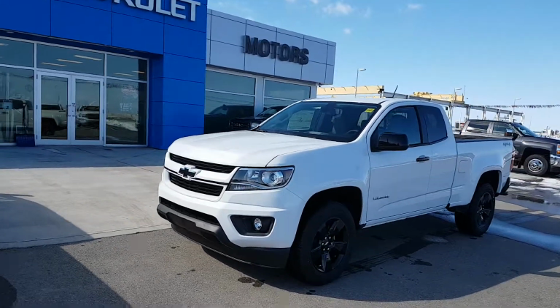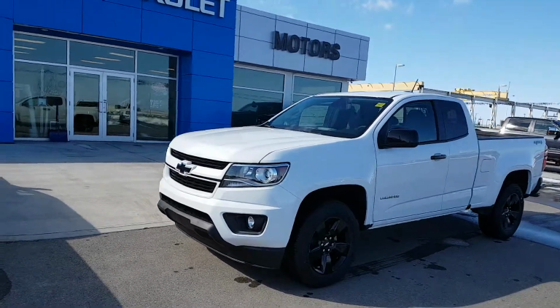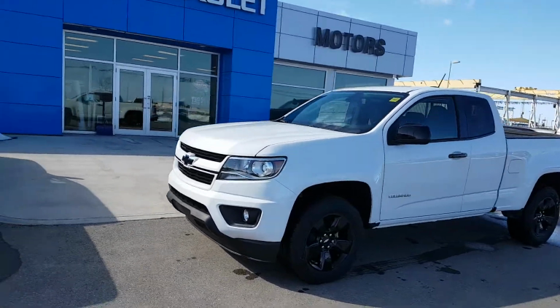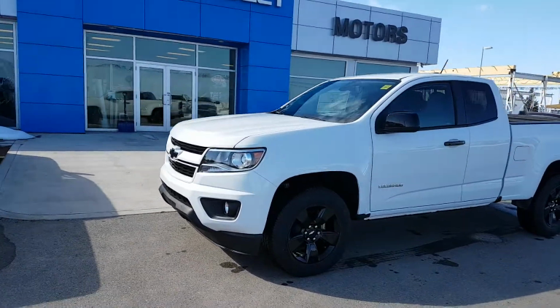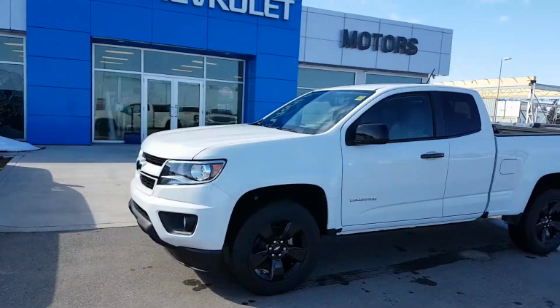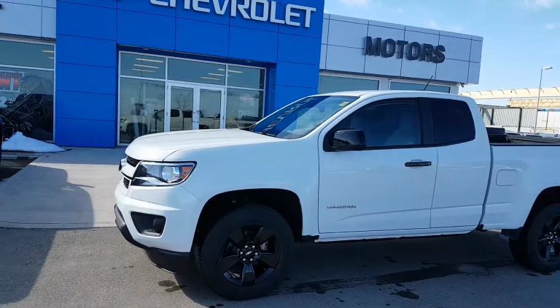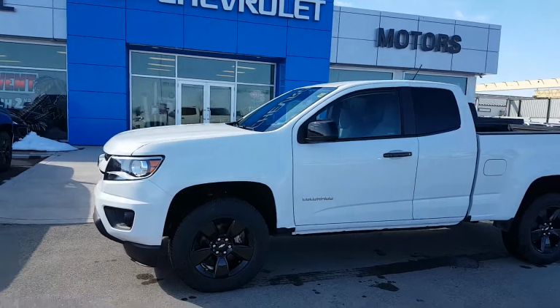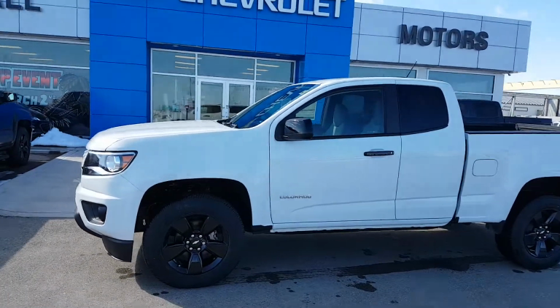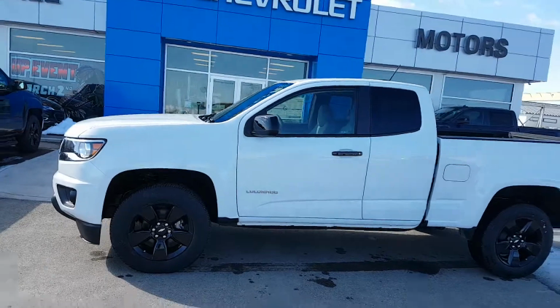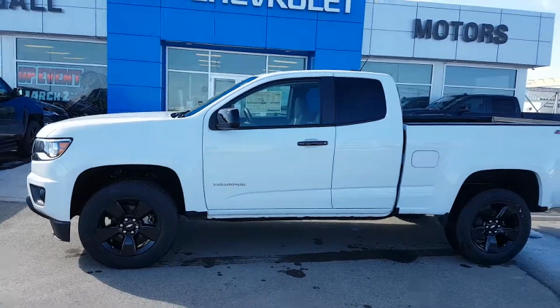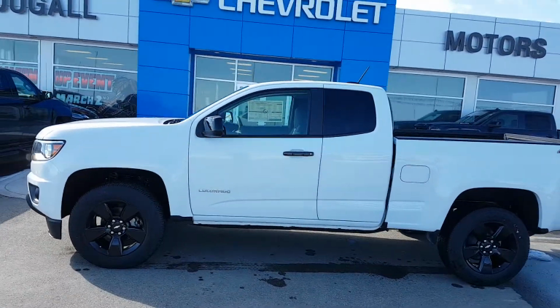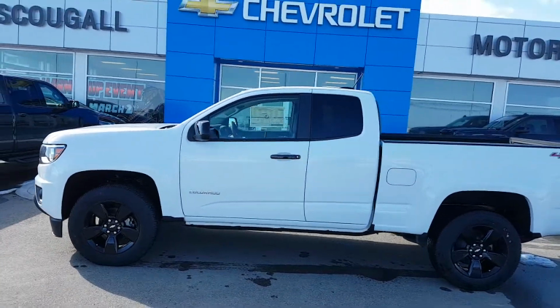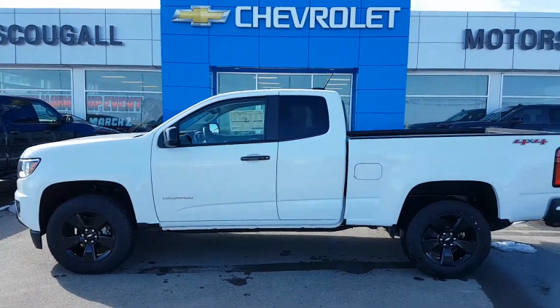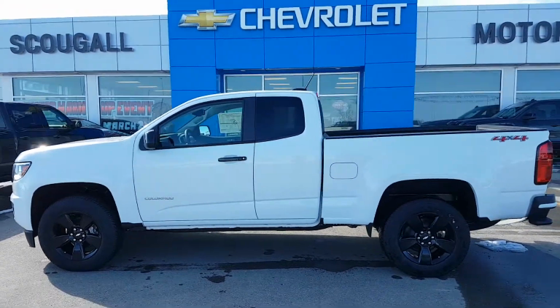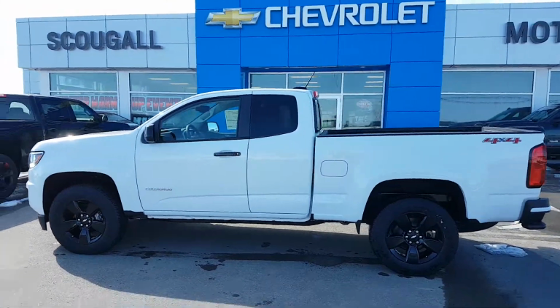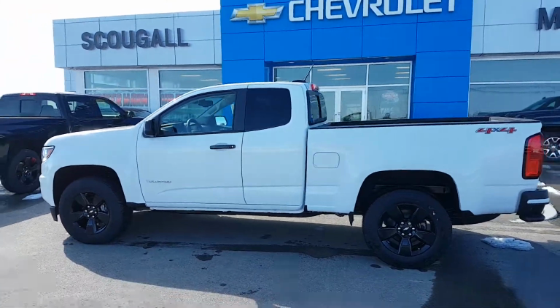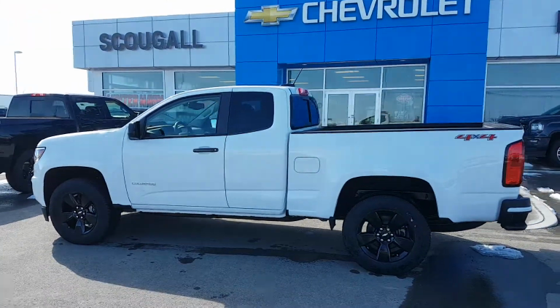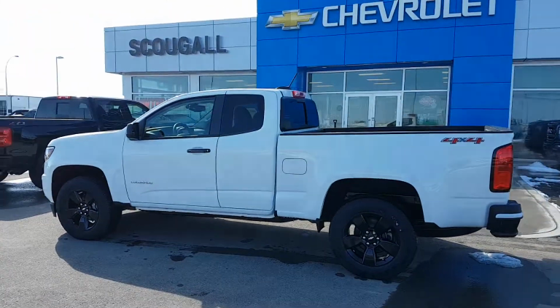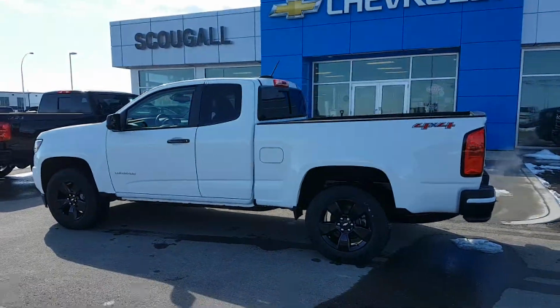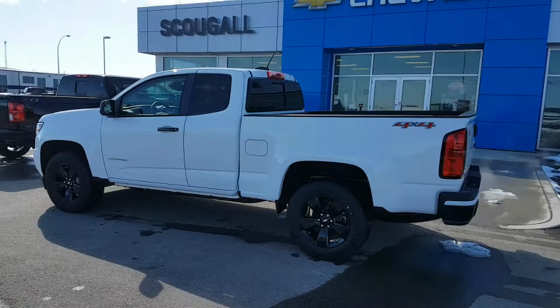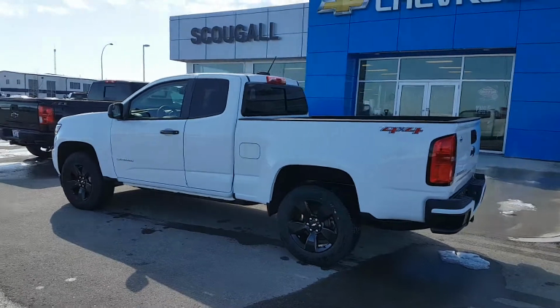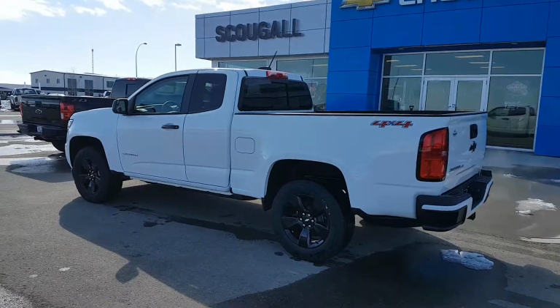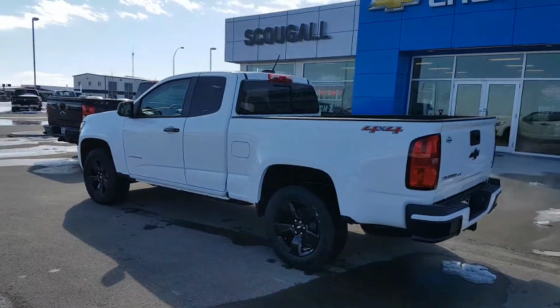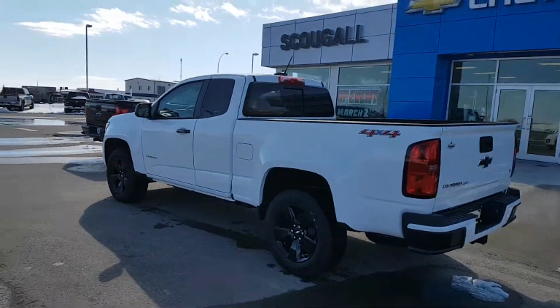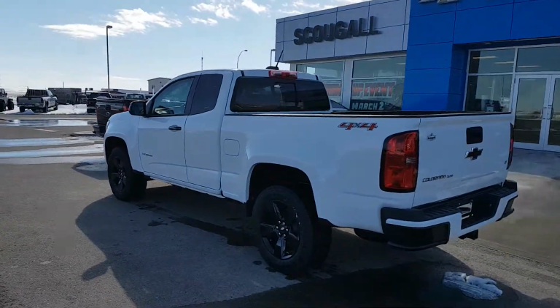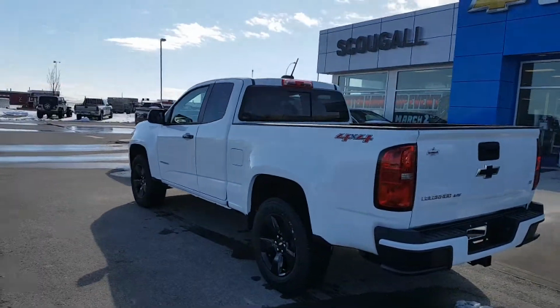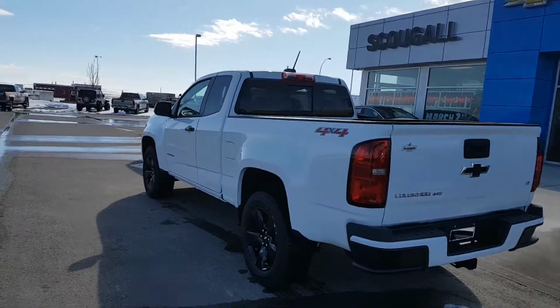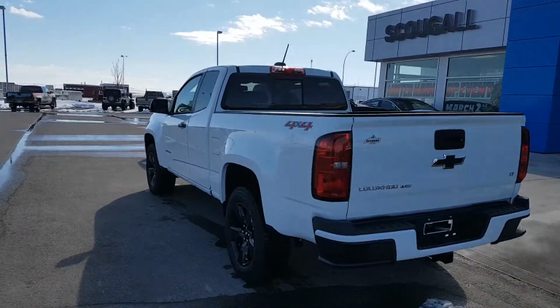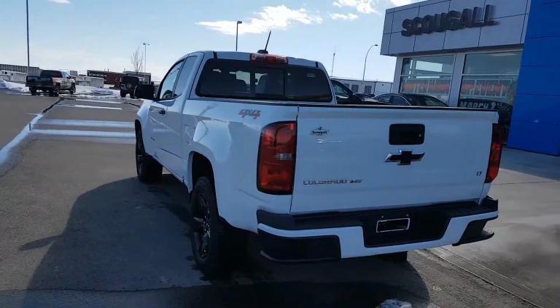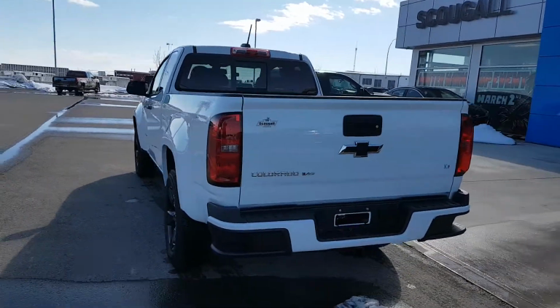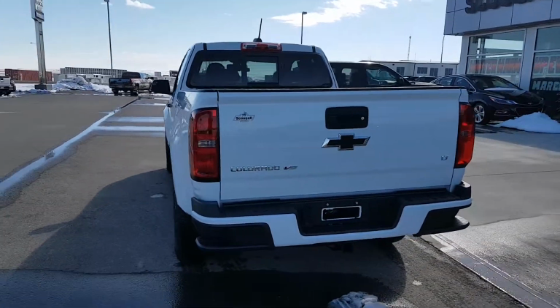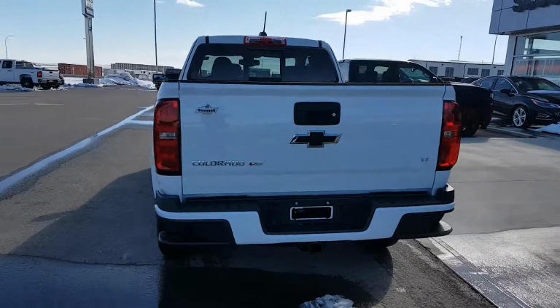A very good afternoon from Scoogle Motors in Fort McLeod. Stock number 190780. We're looking at a 2018 Chevrolet Colorado. This is a mid-sized SUV. It's an extended cab, regular box truck.